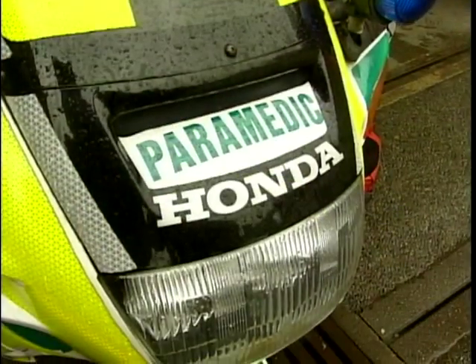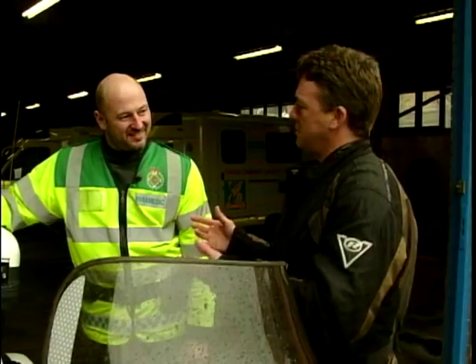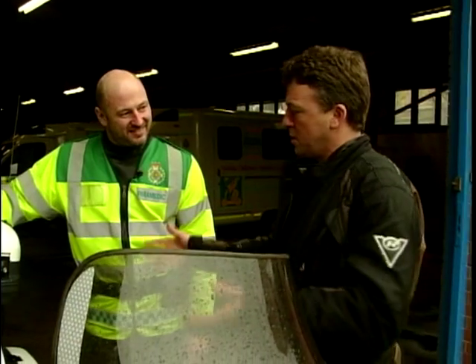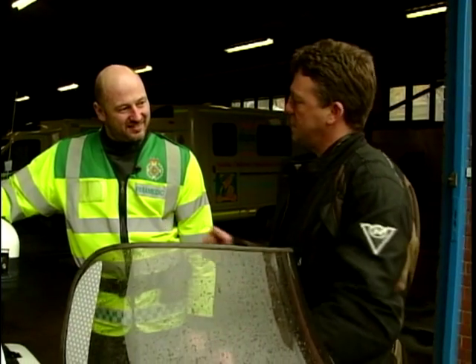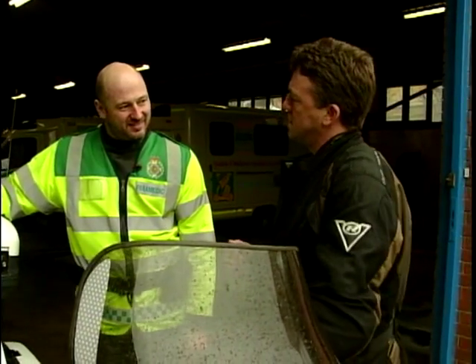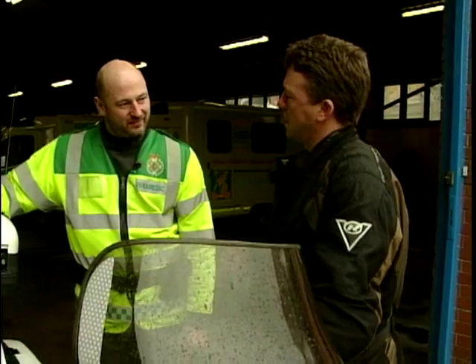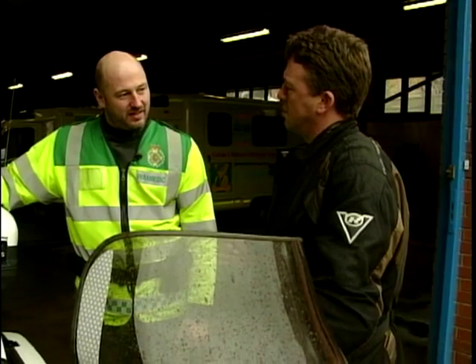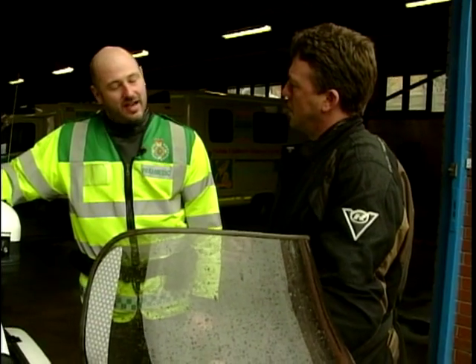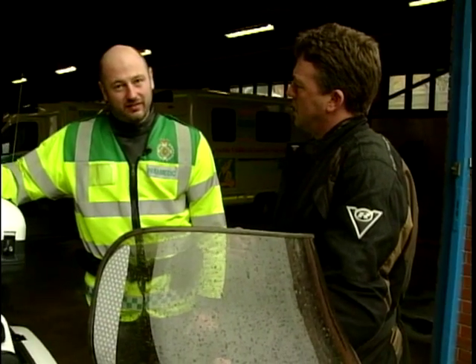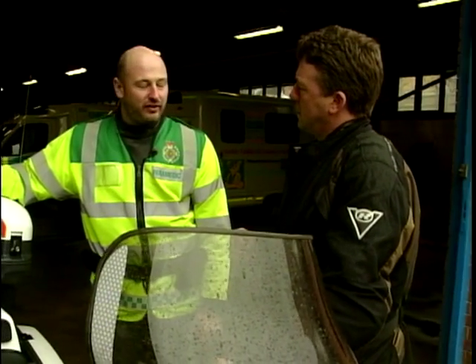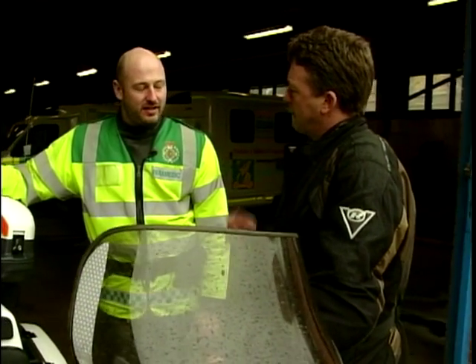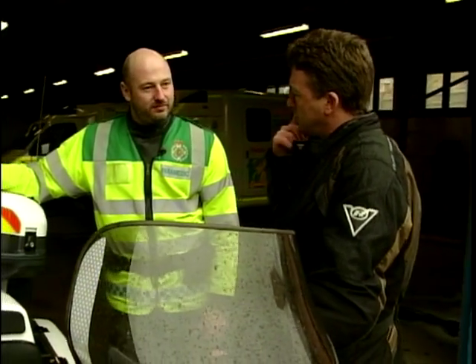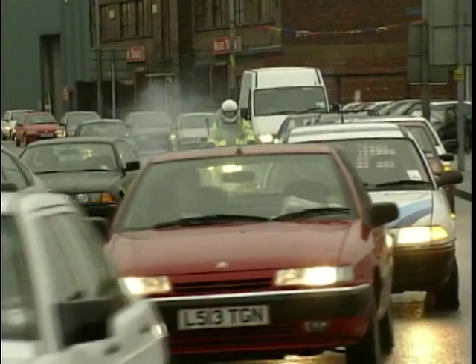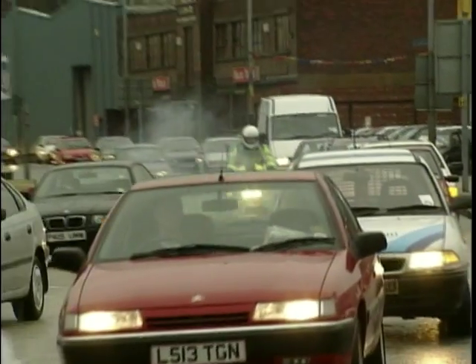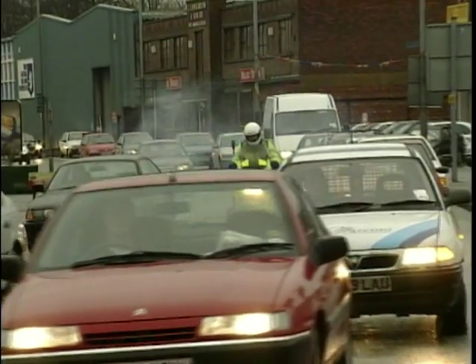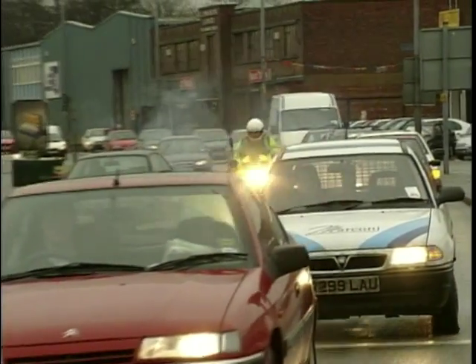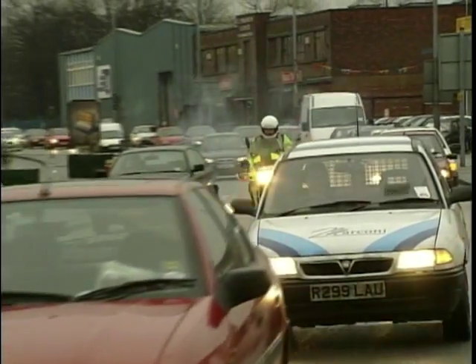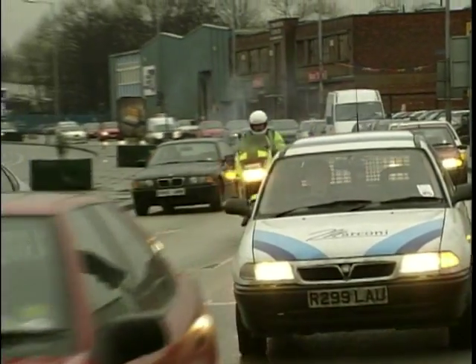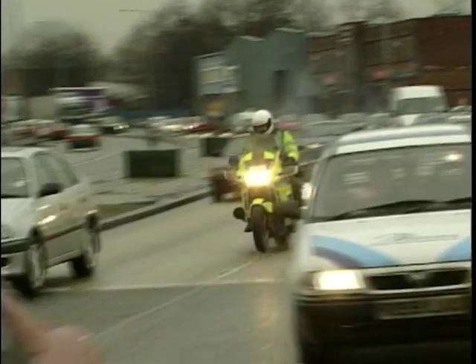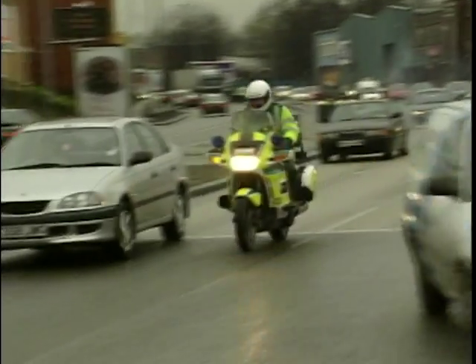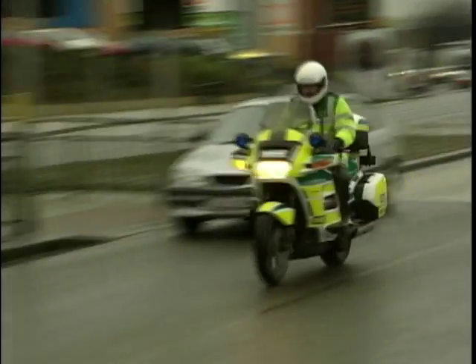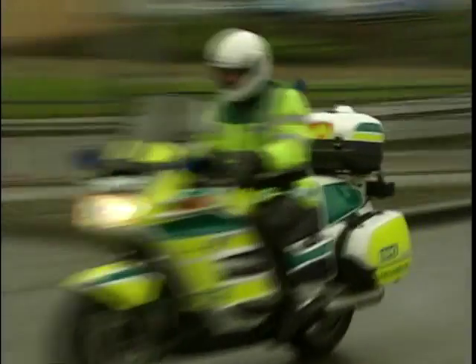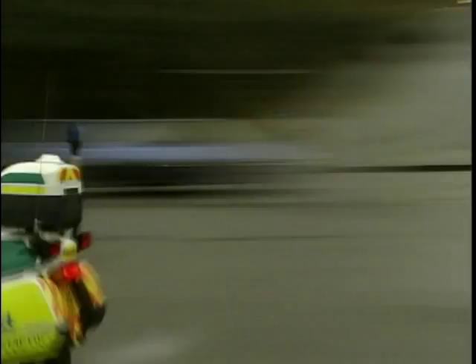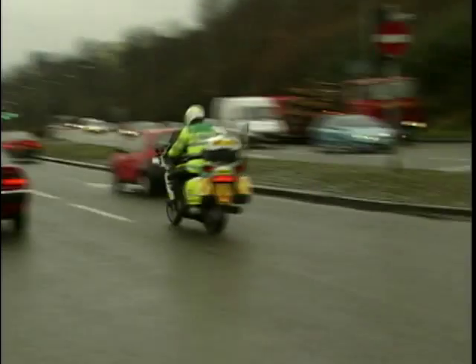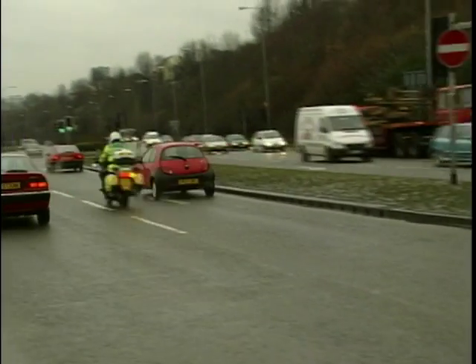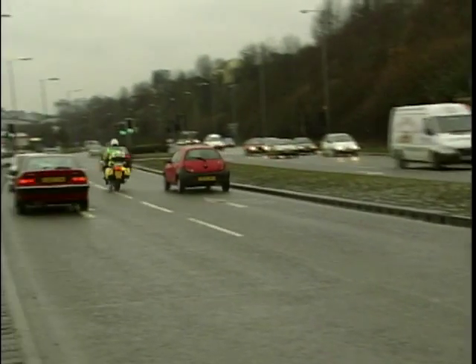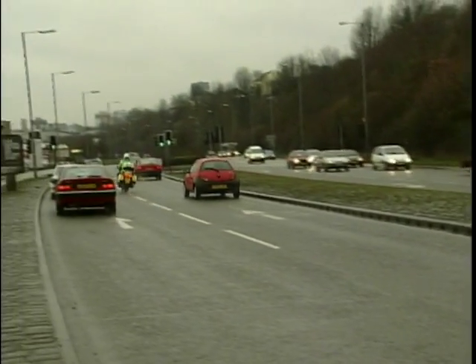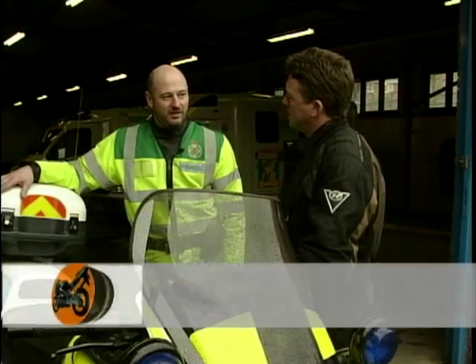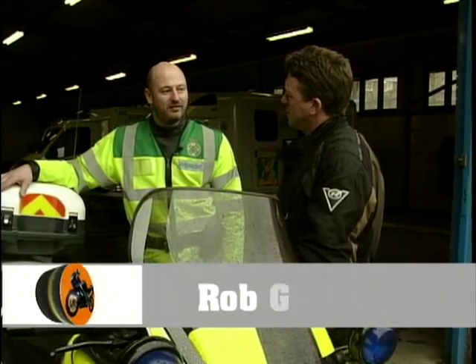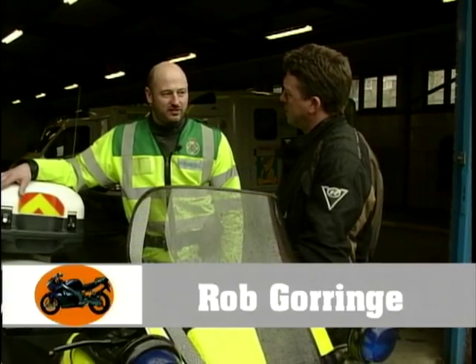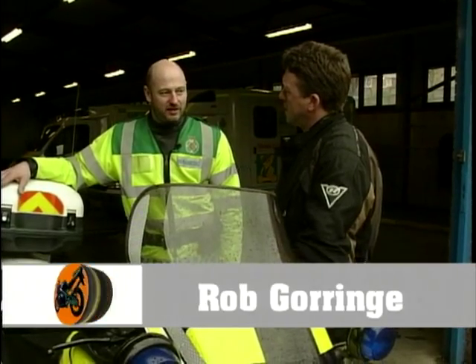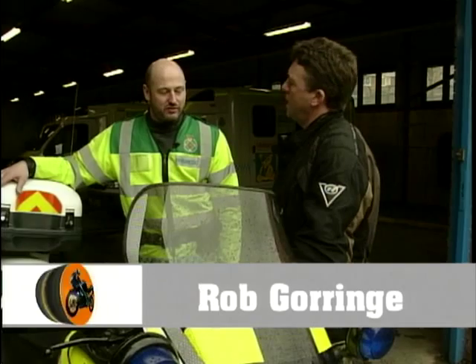There must be huge advantages to using a bike in your job. Yeah, in Sheffield especially at rush hour times, traffic's just log-jammed, so obviously with the bike we've got a big advantage getting through traffic.